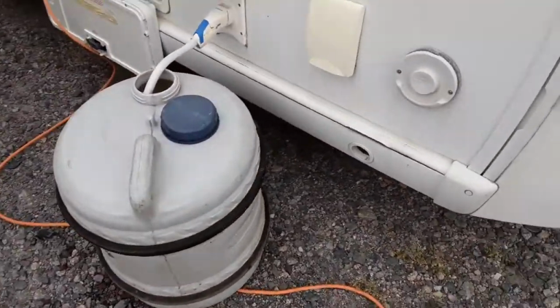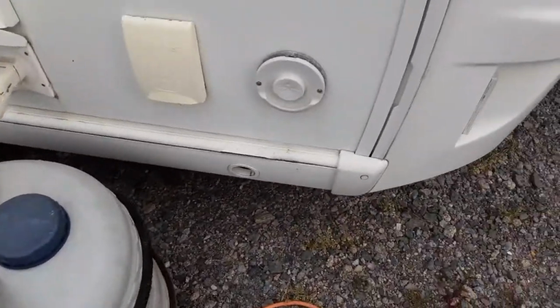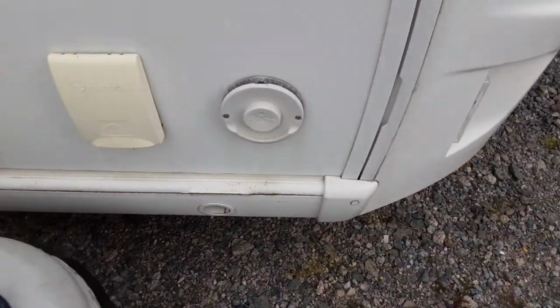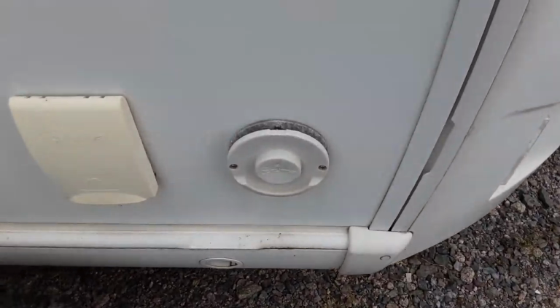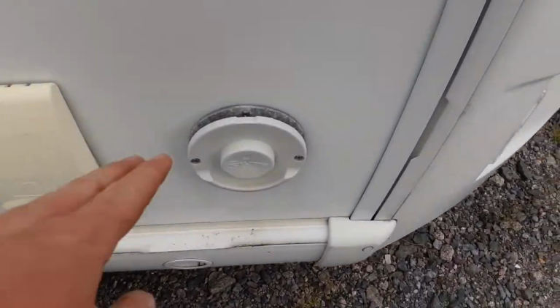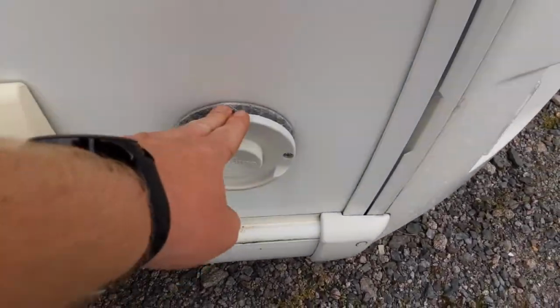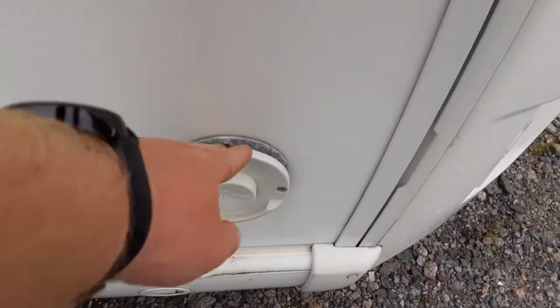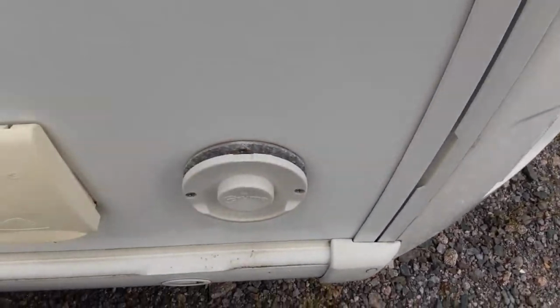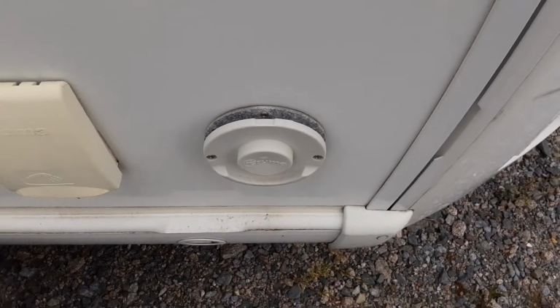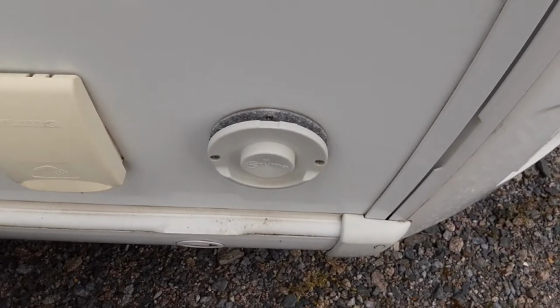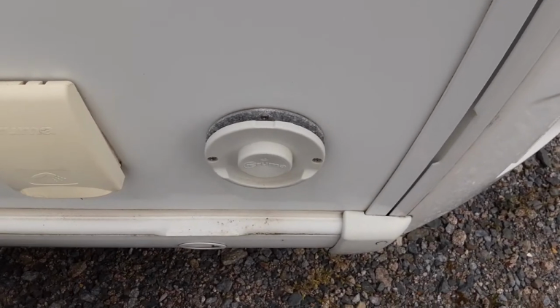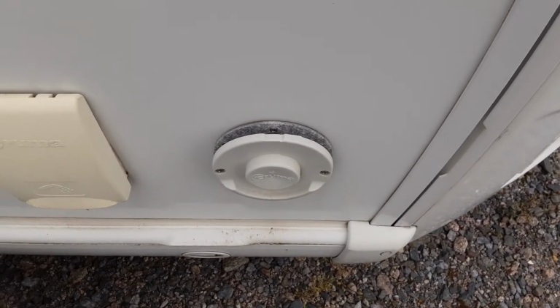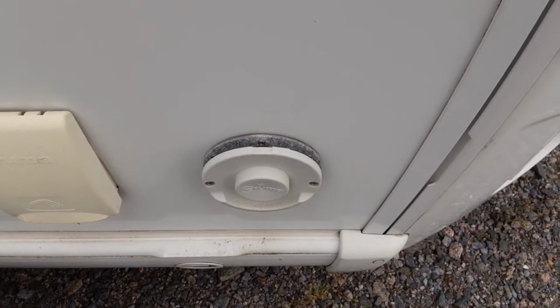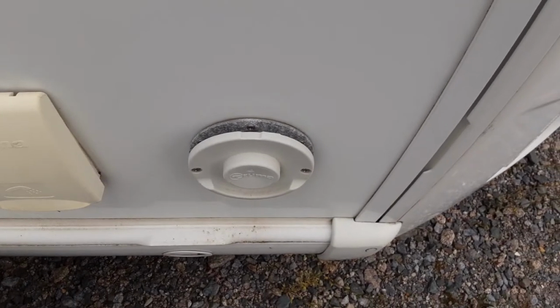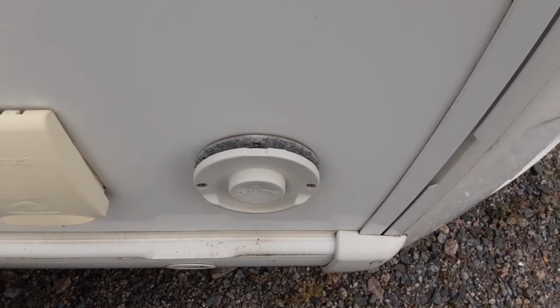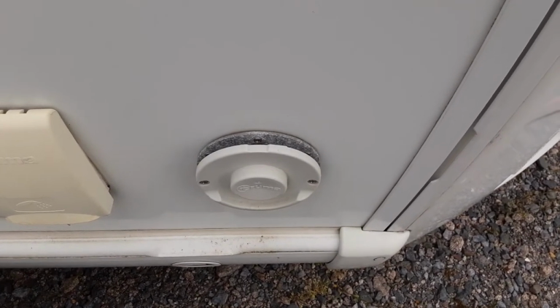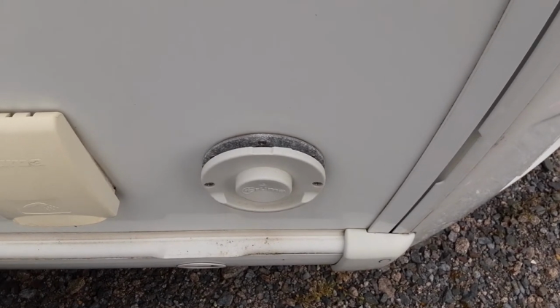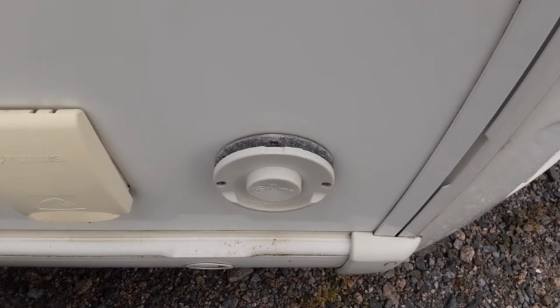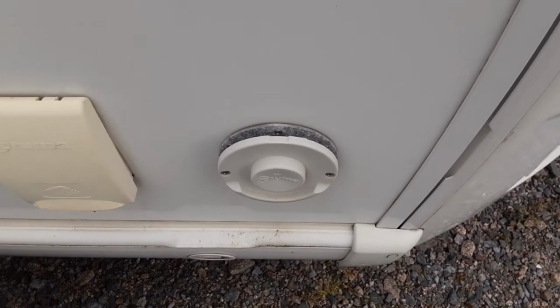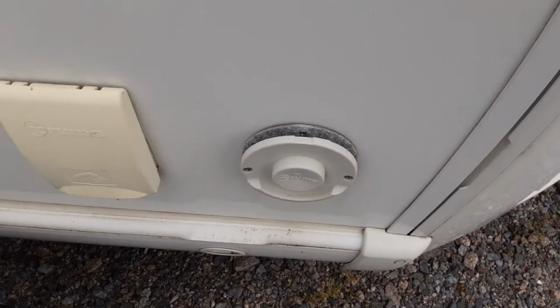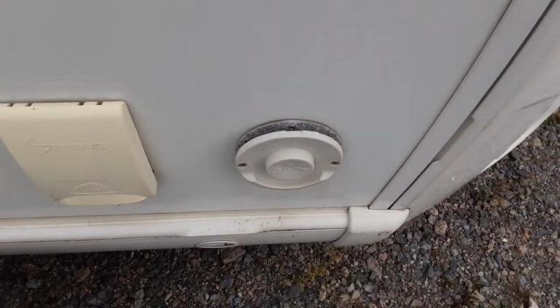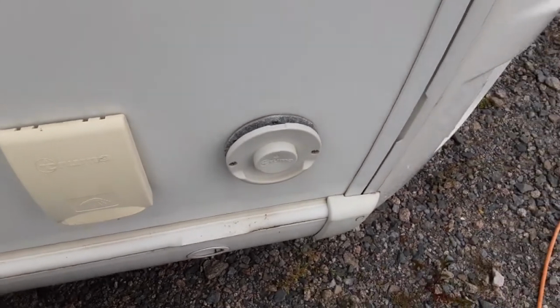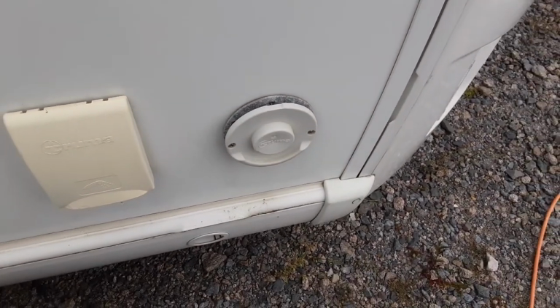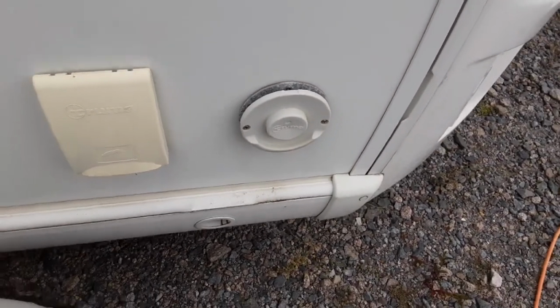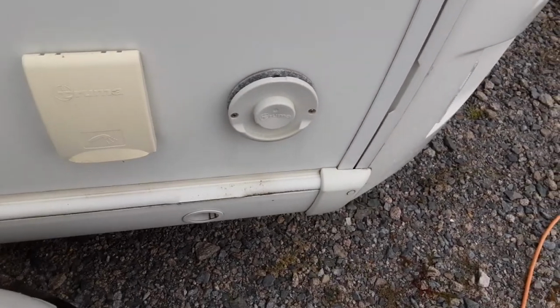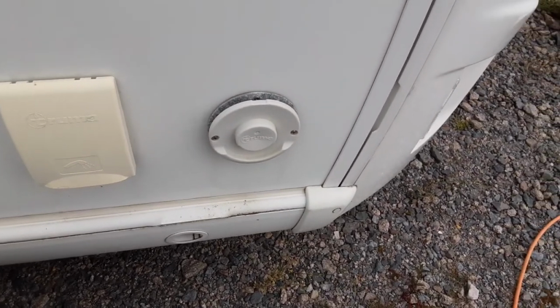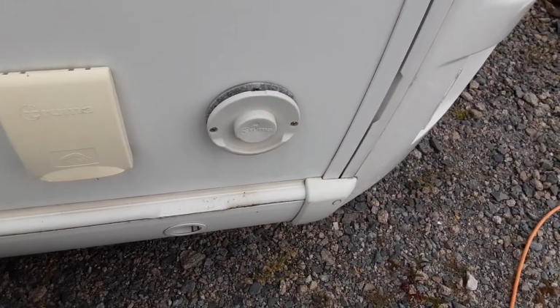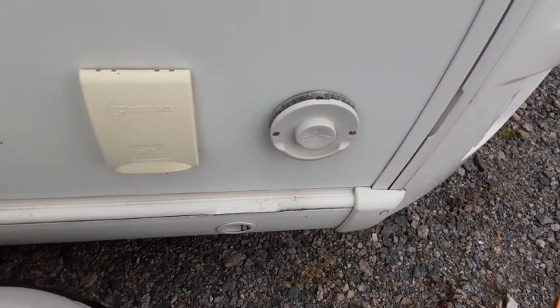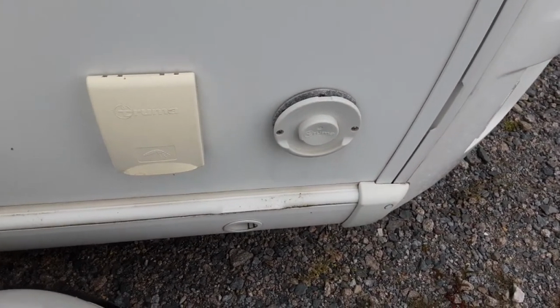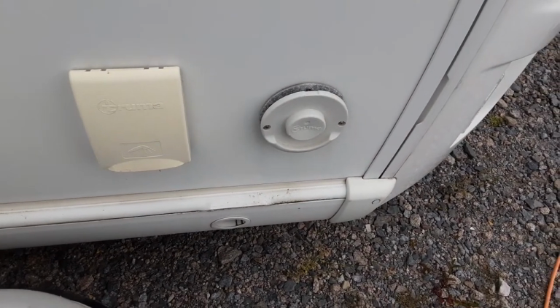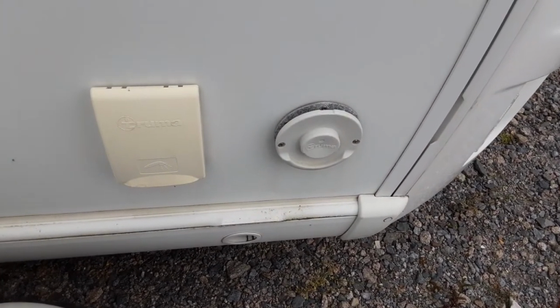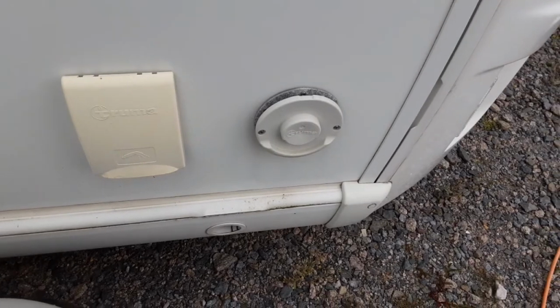You've then got your Aldi heating flow on the outside of the van. You don't need to do anything with this, but we do advise you to leave it open. You'd never cover it up at all because it could actually cause an issue if it was covered up.